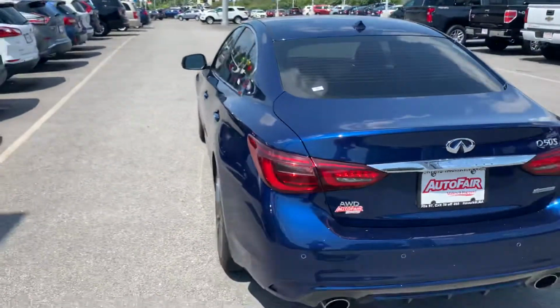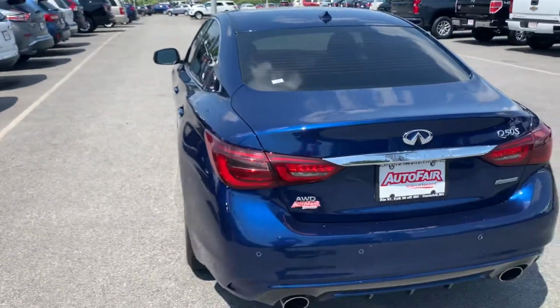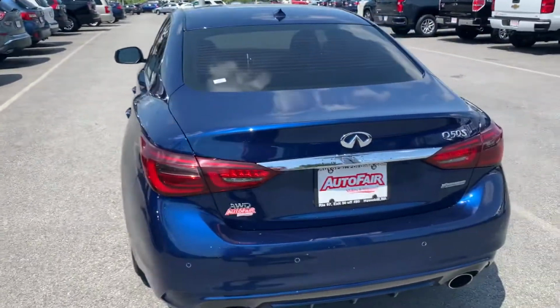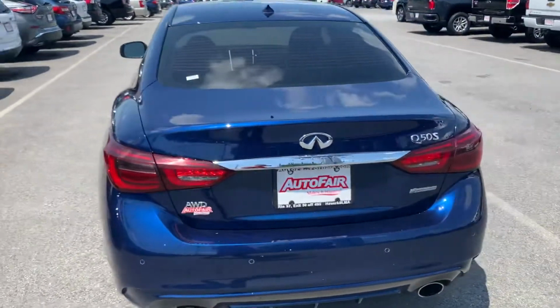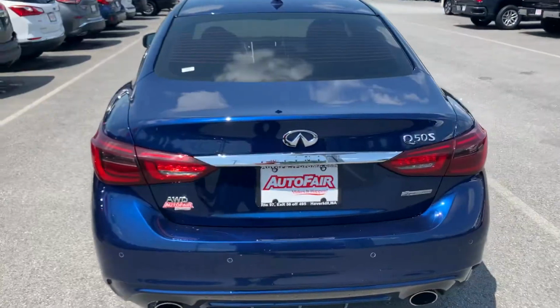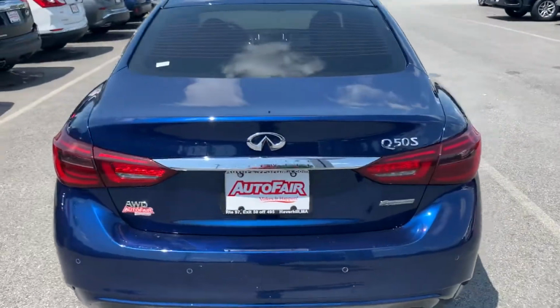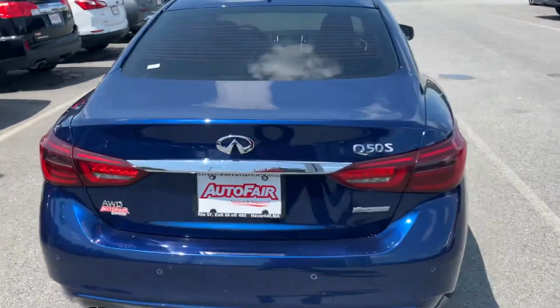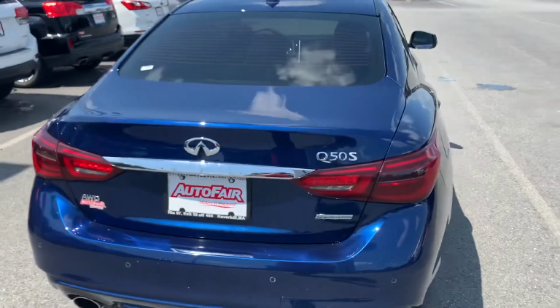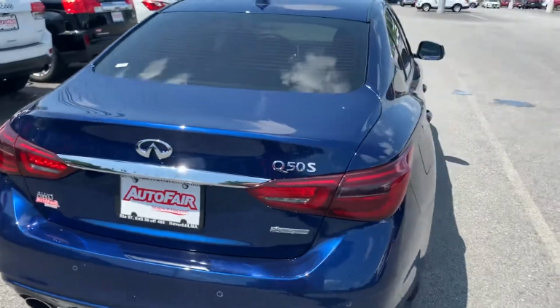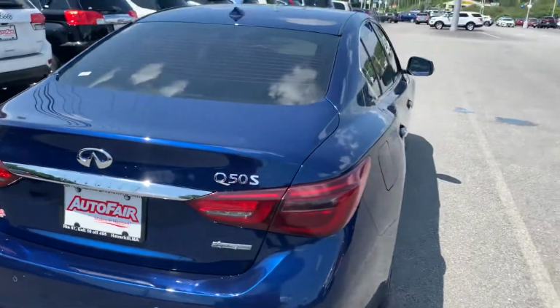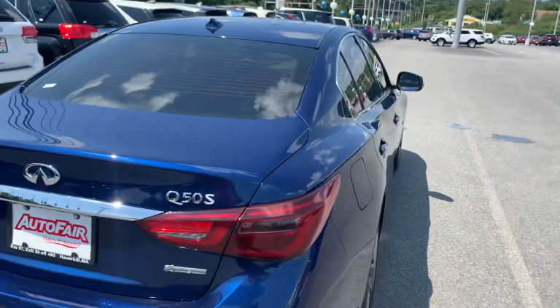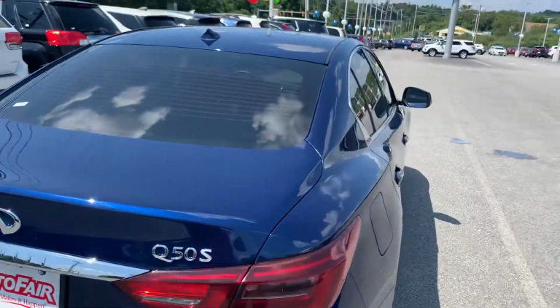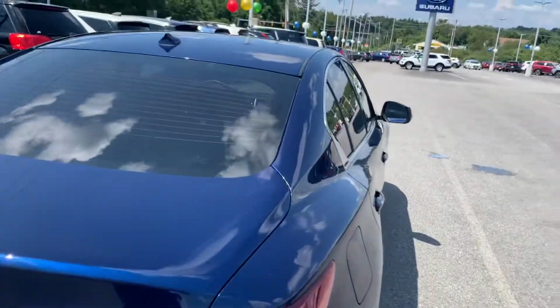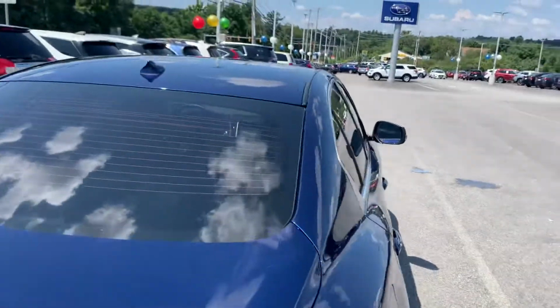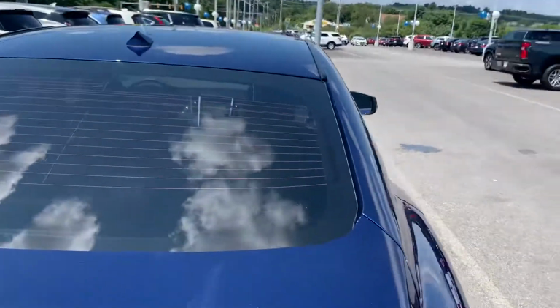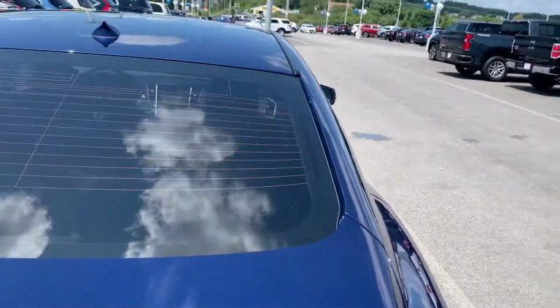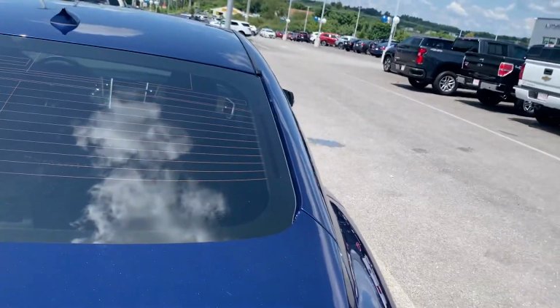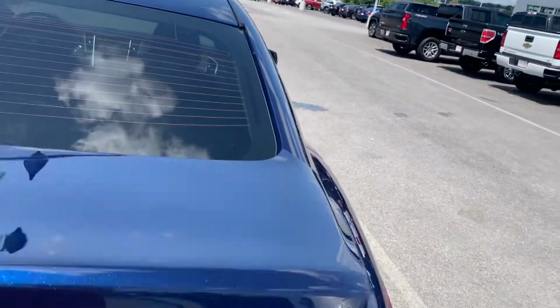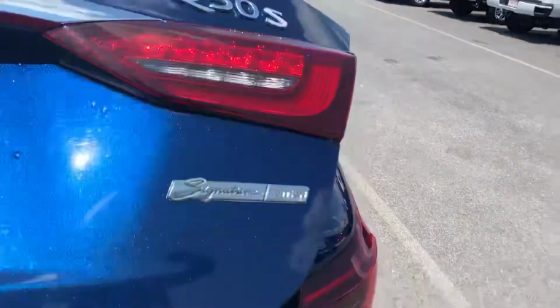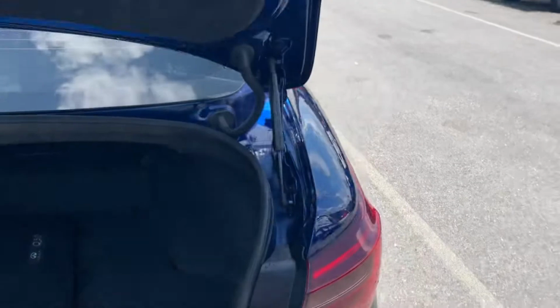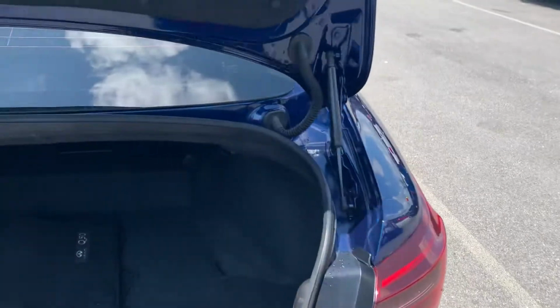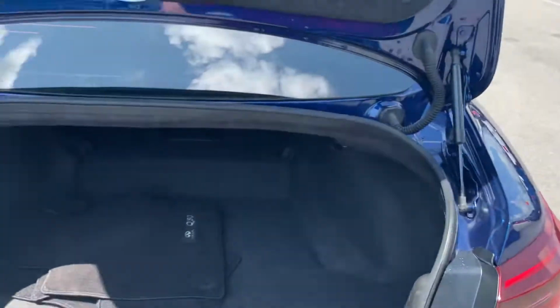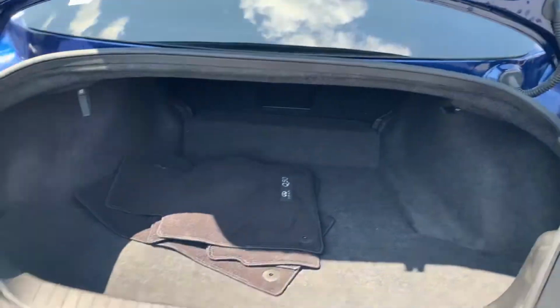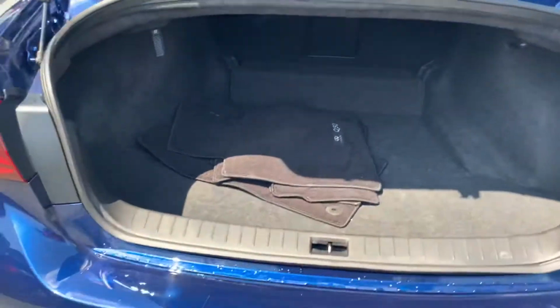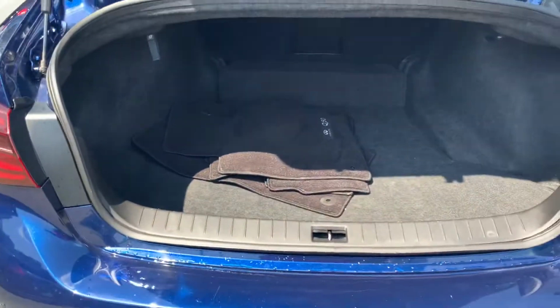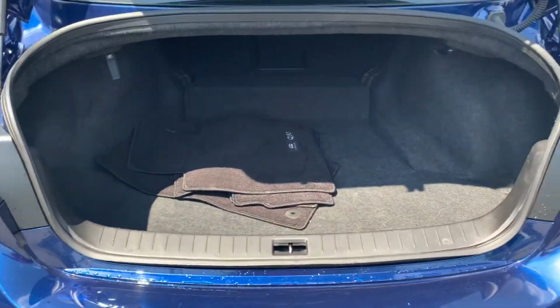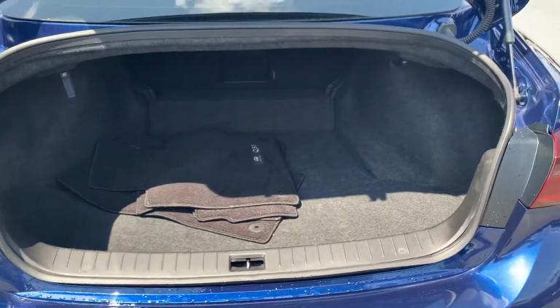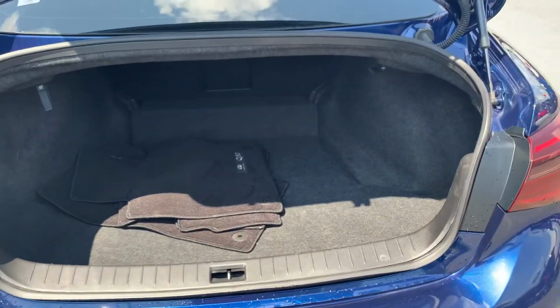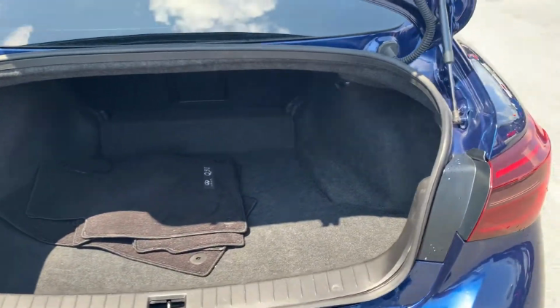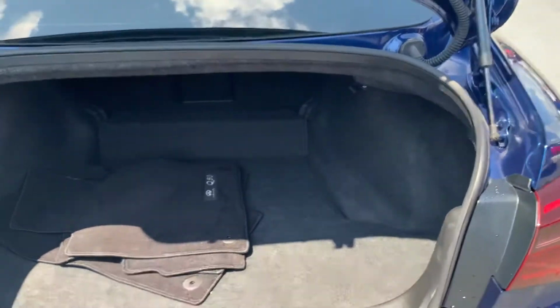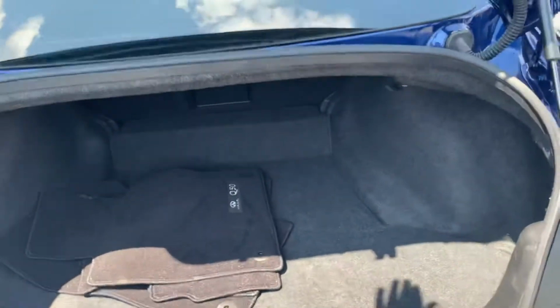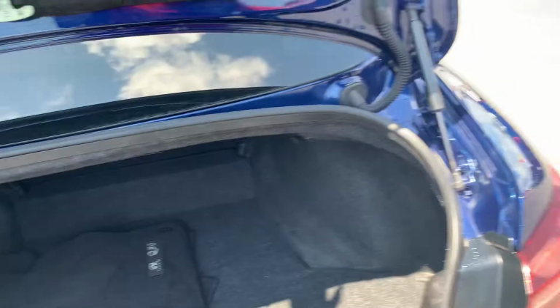Here's a view of the back and the trunk space. Plenty of room back there.